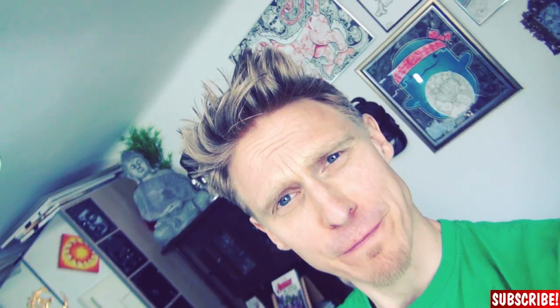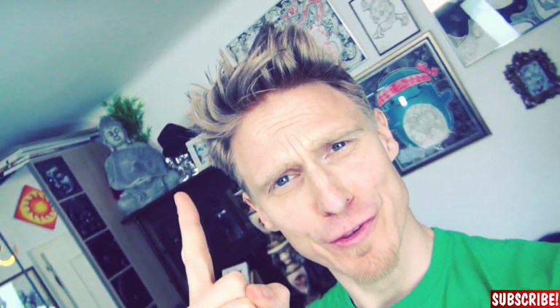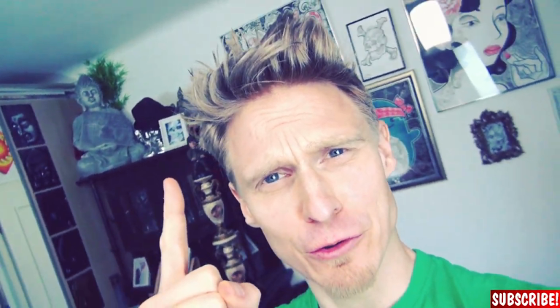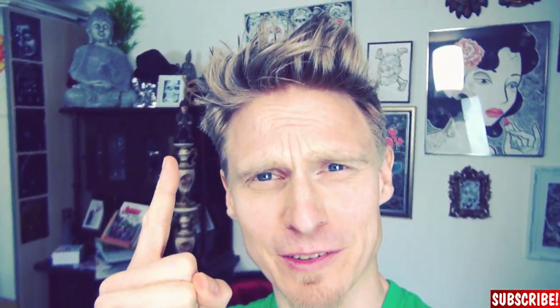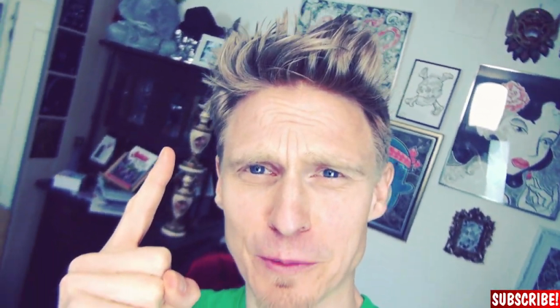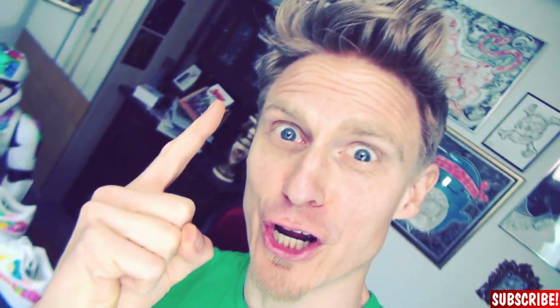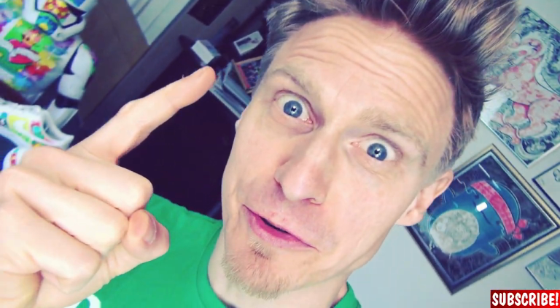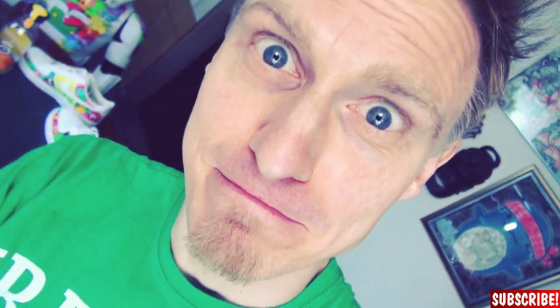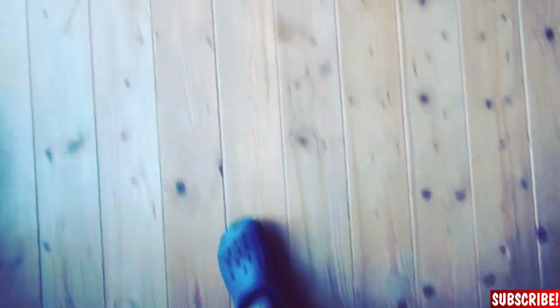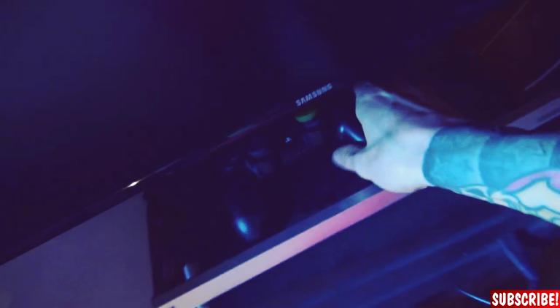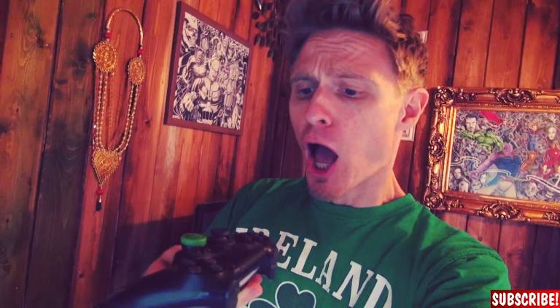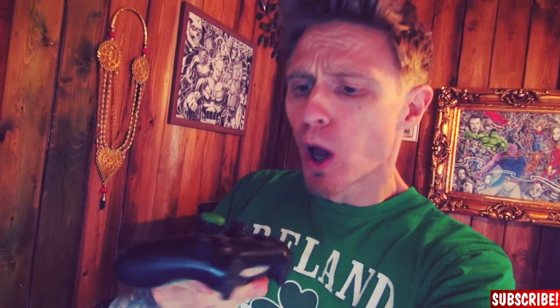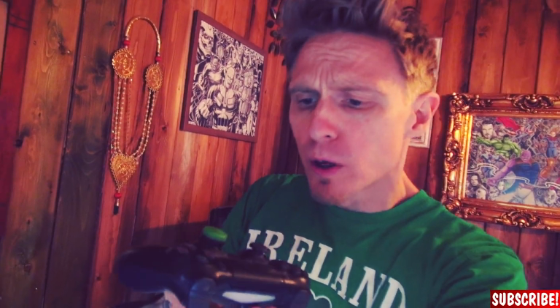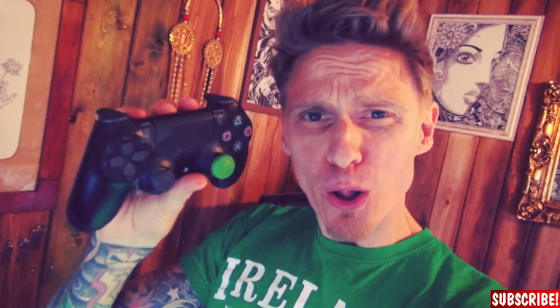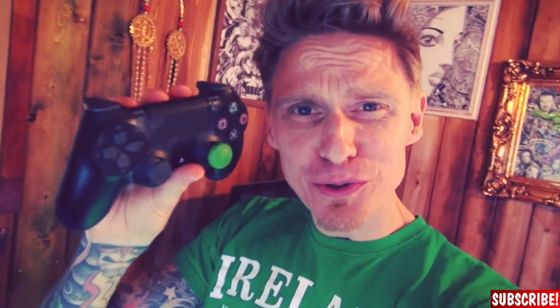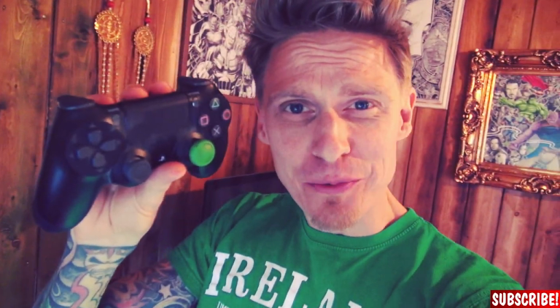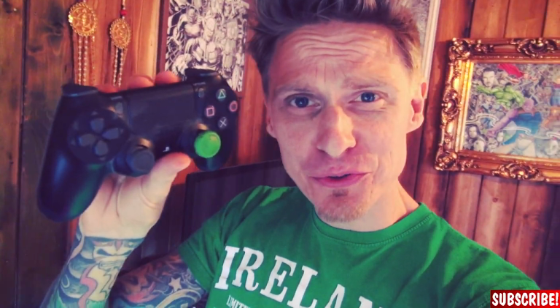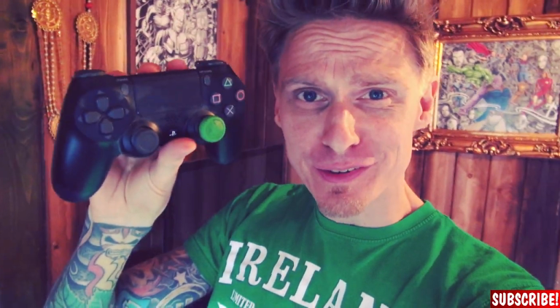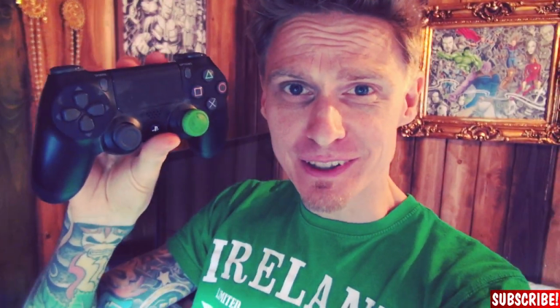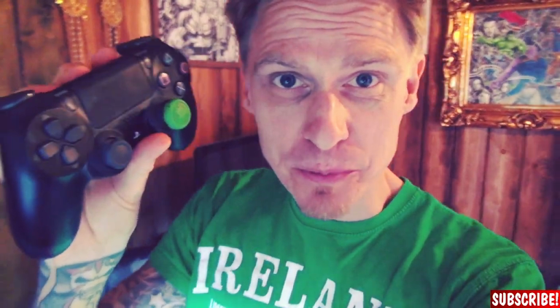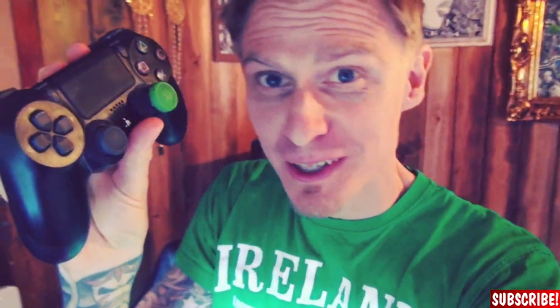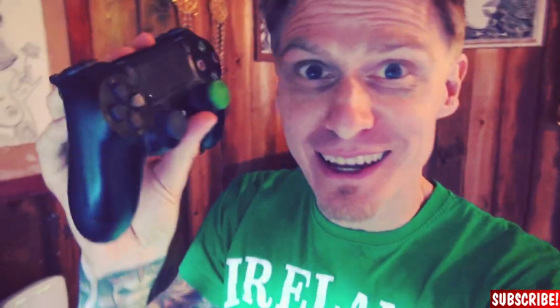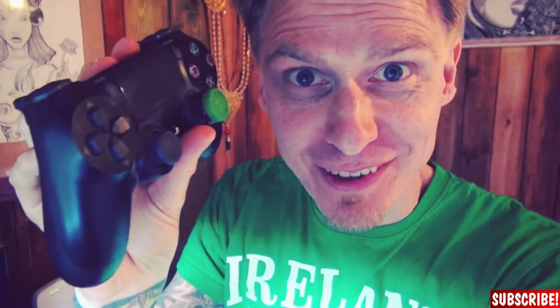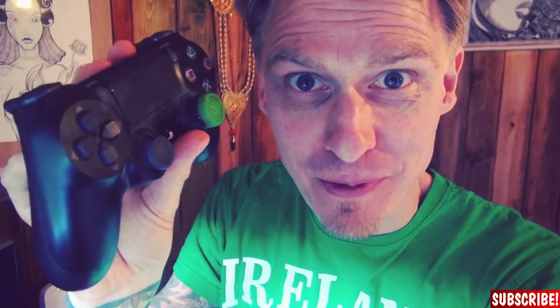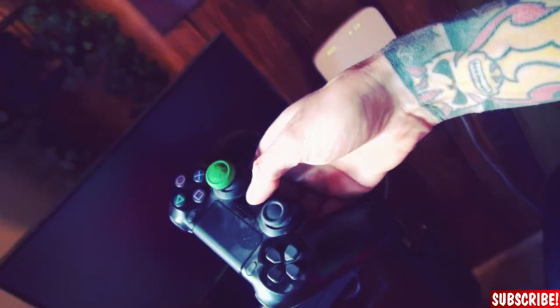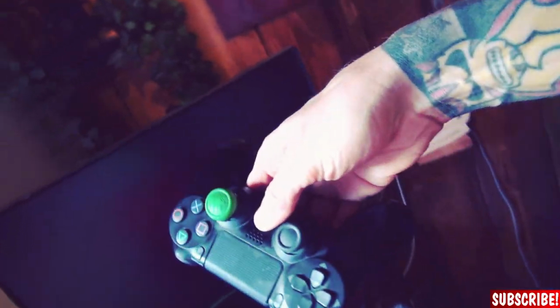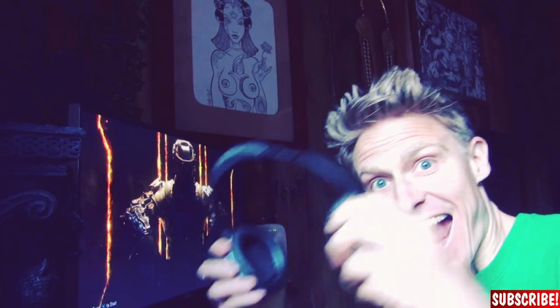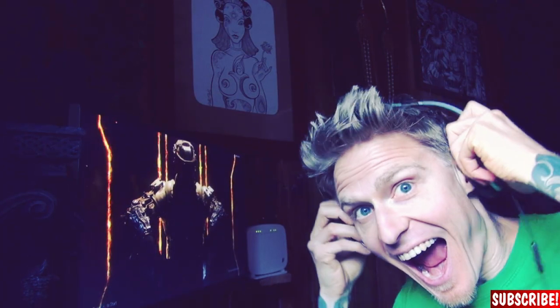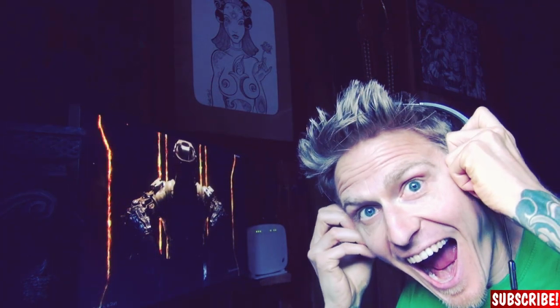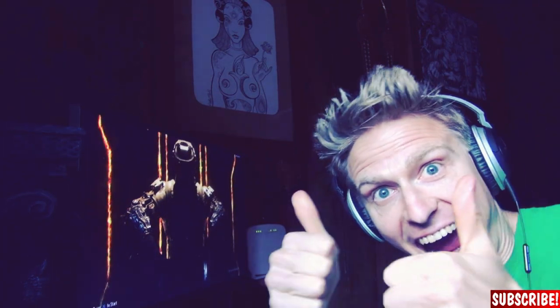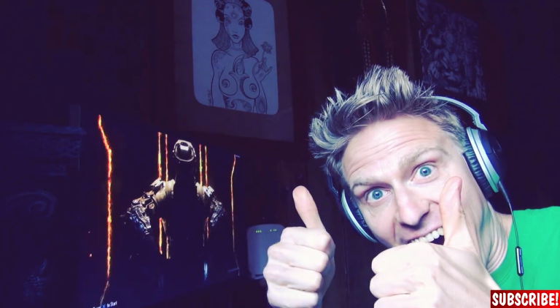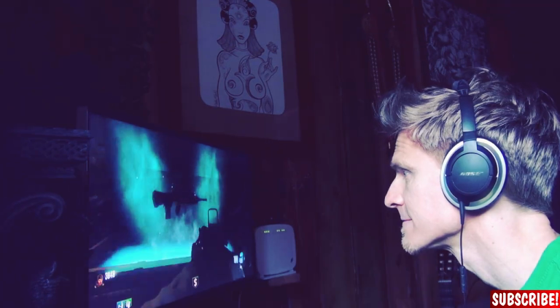But first I need to play myself some video games. Always a good sign when the controller is dusty — that means you didn't play all the time.